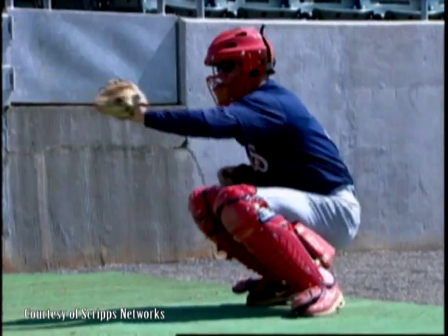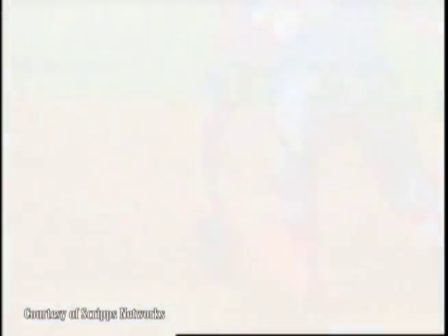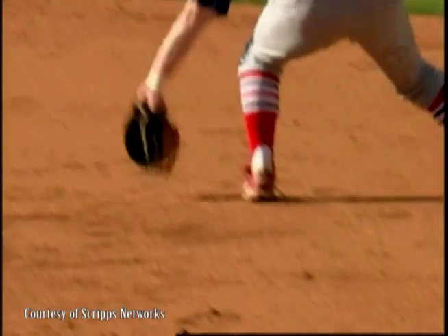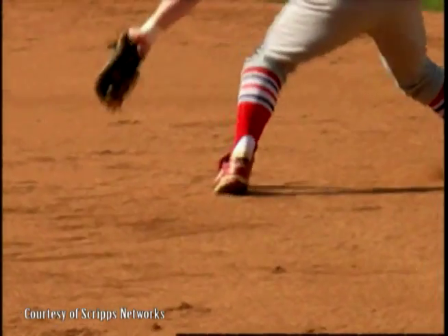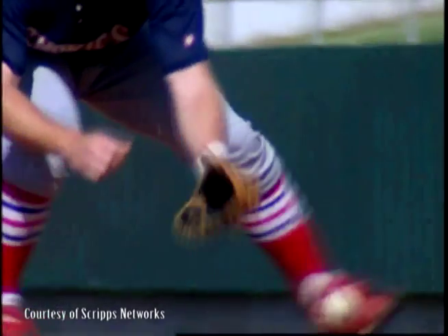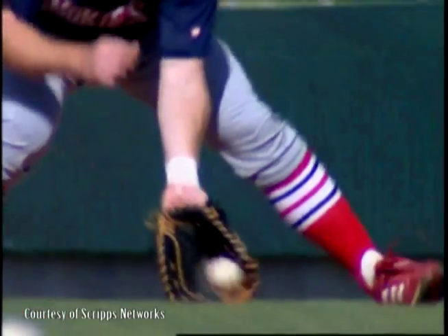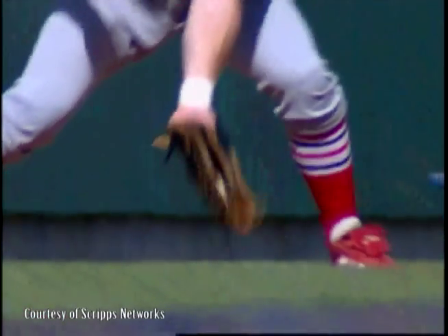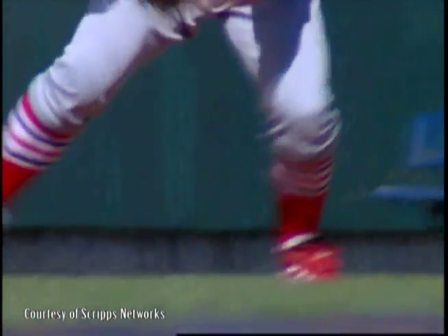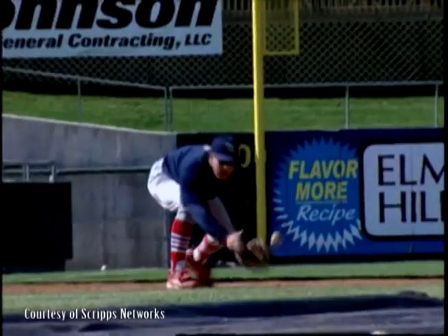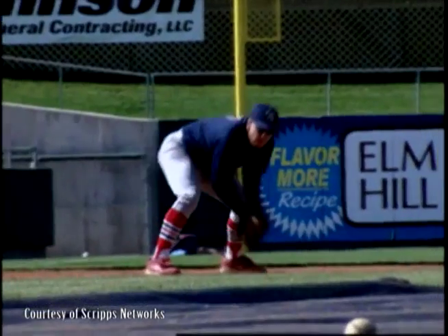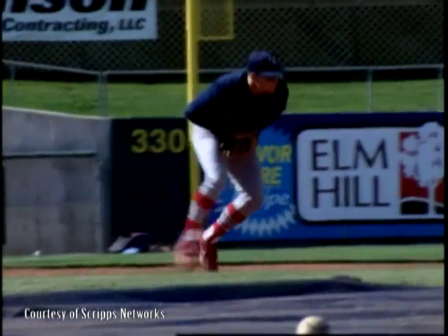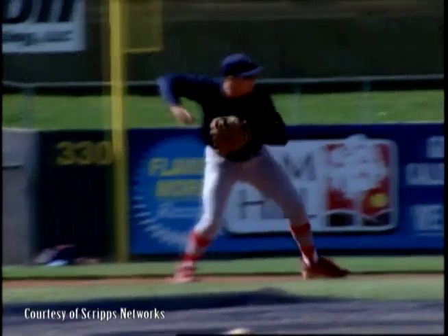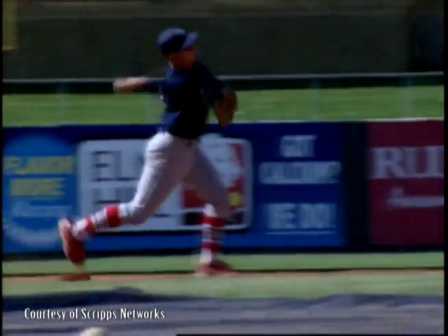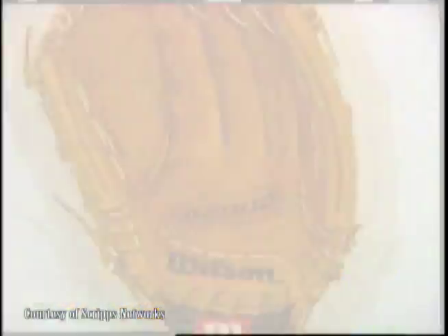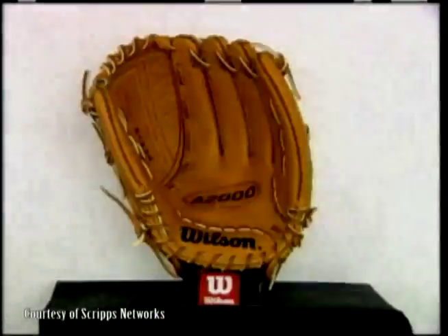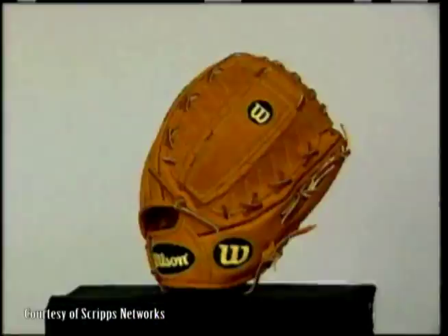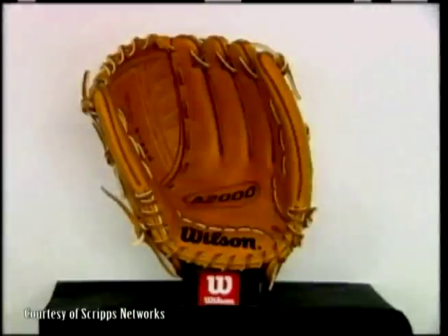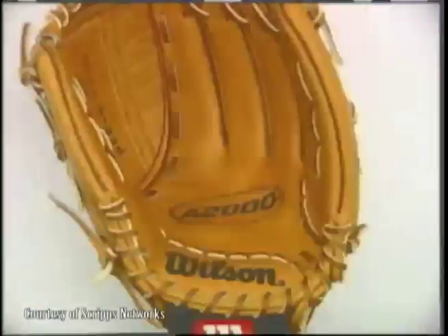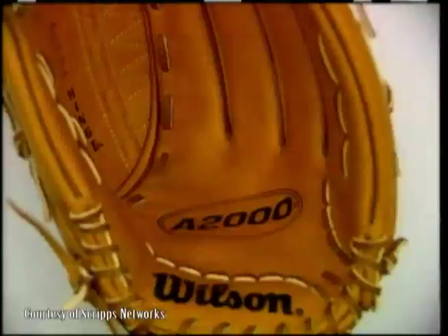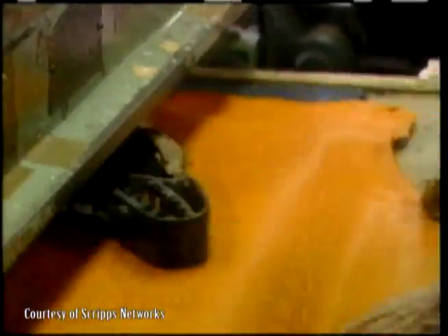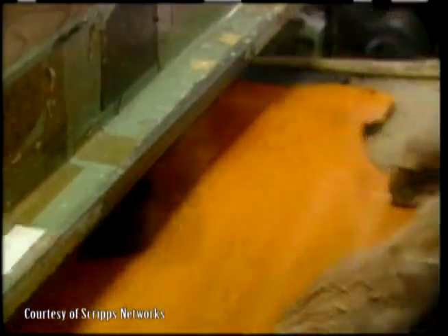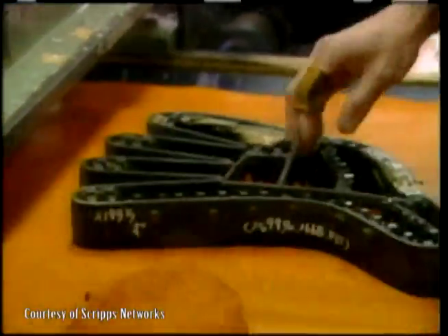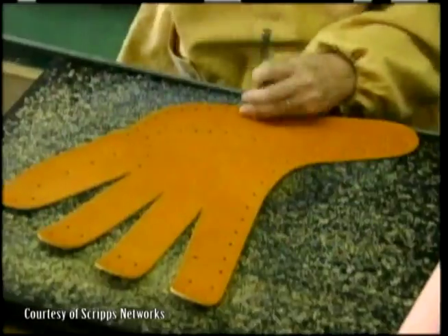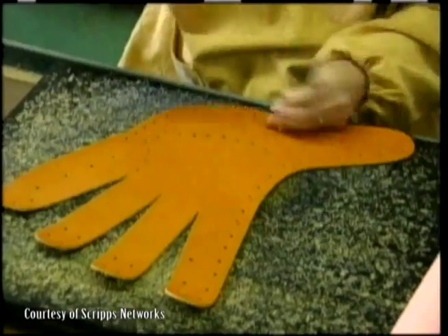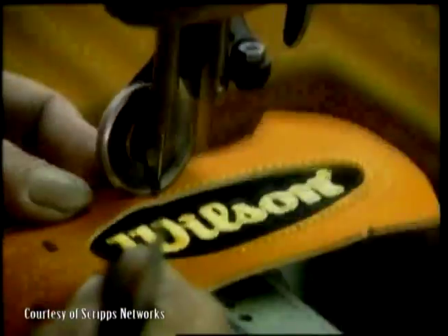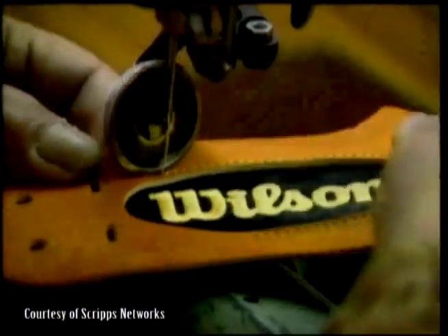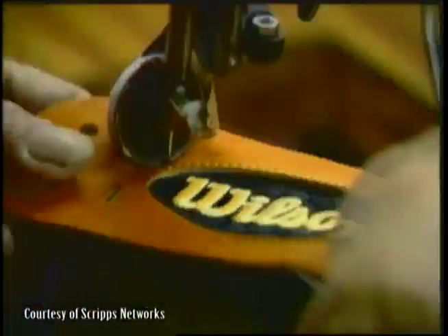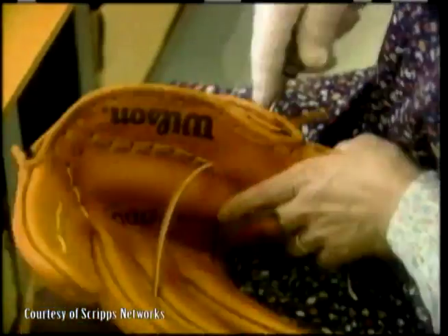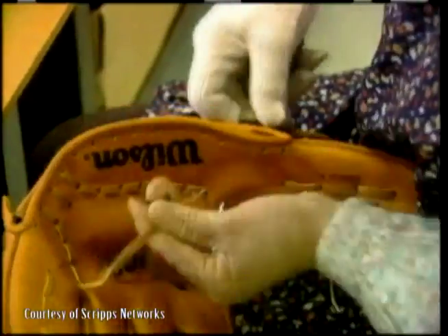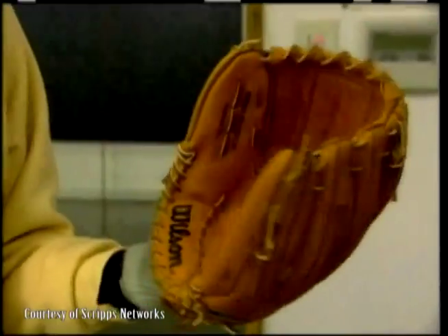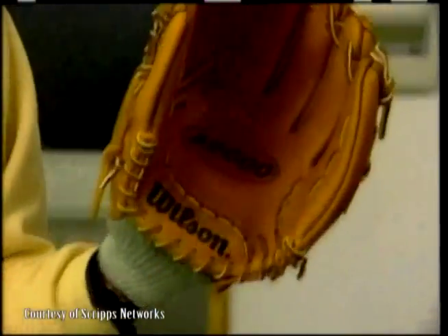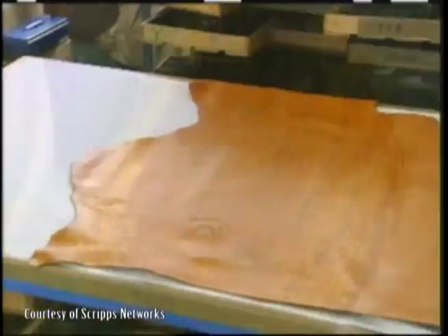Have you ever stopped to wonder what it takes to create one of the most essential pieces of equipment in baseball? Wilson Sporting Goods has been making baseball equipment since the early 1900s. Though the techniques have changed, their dedication to the product has not.